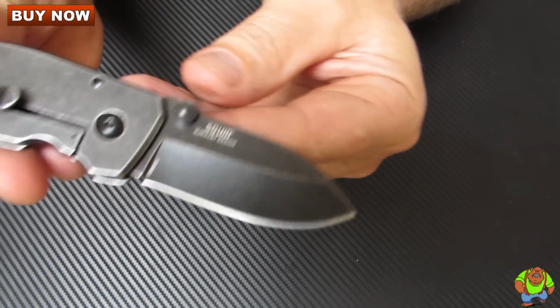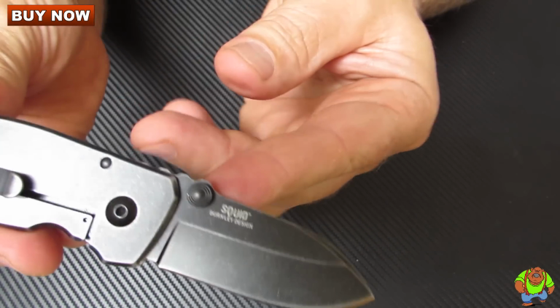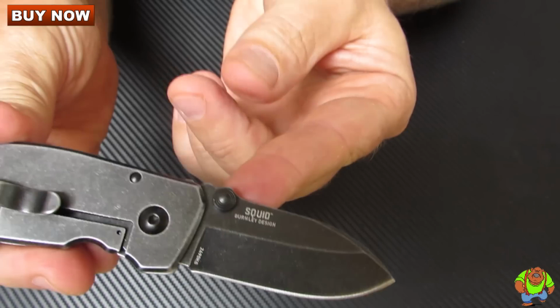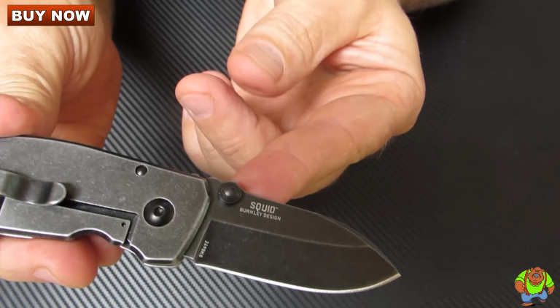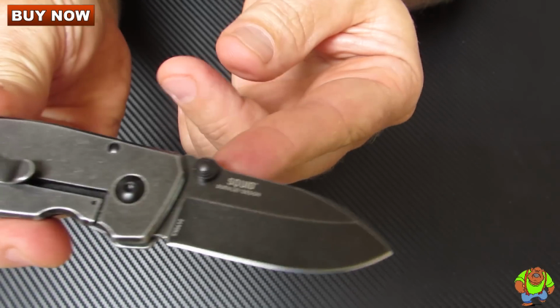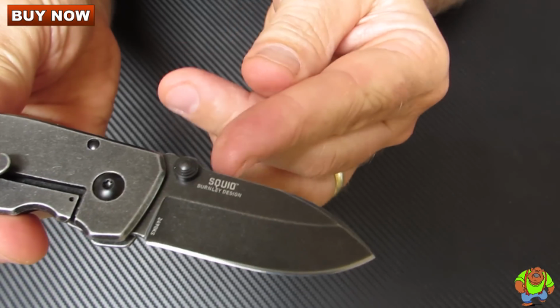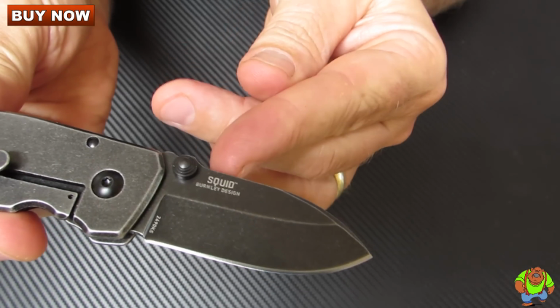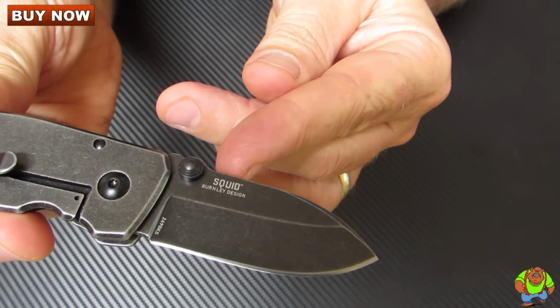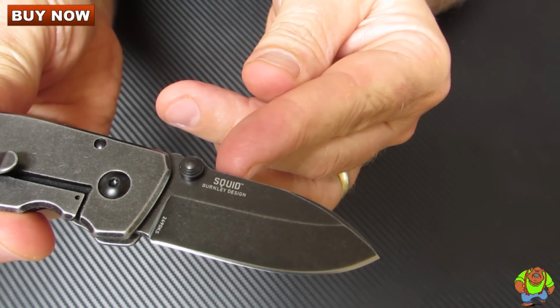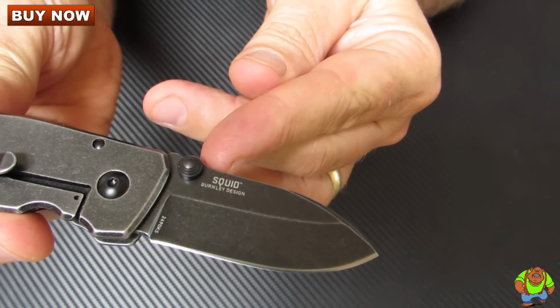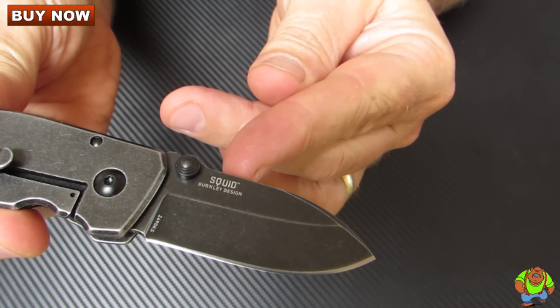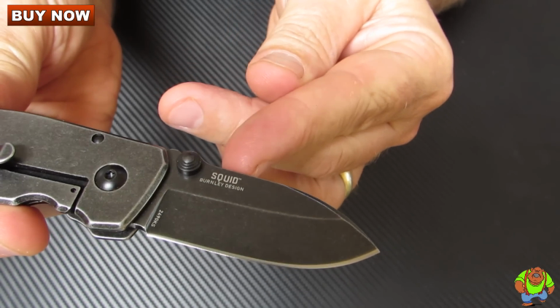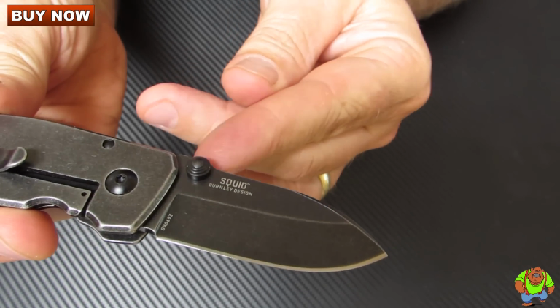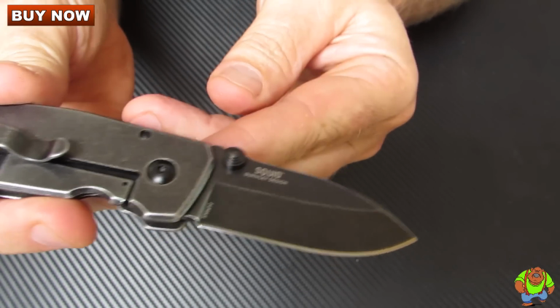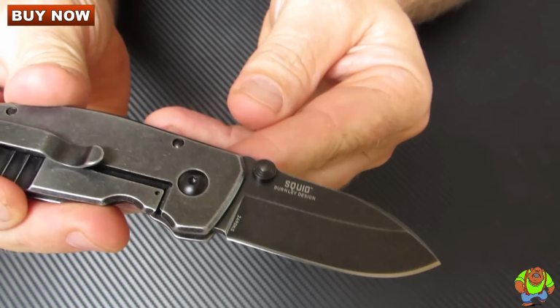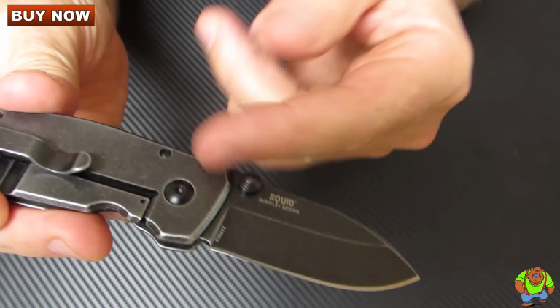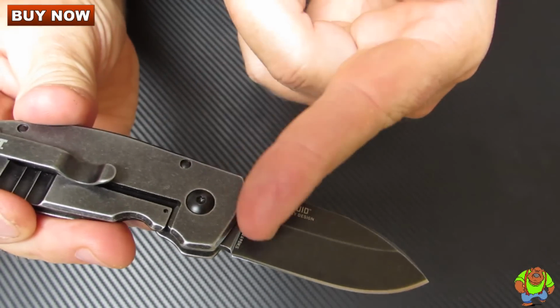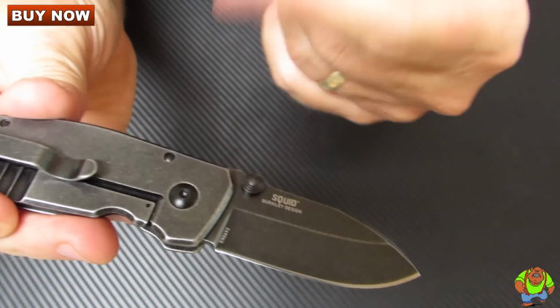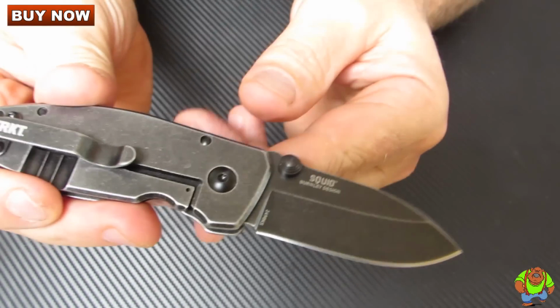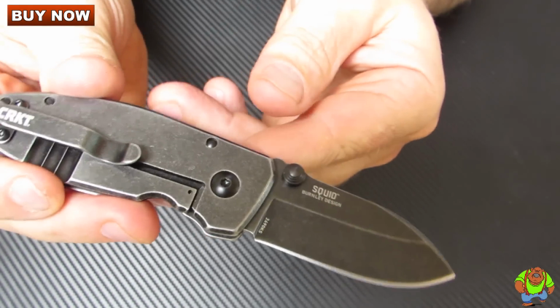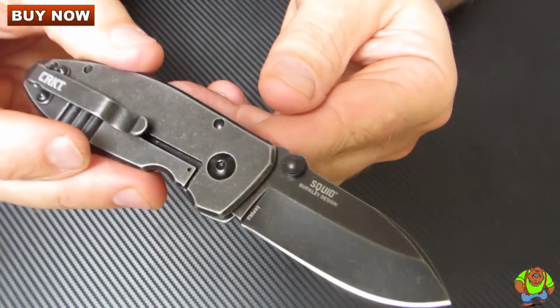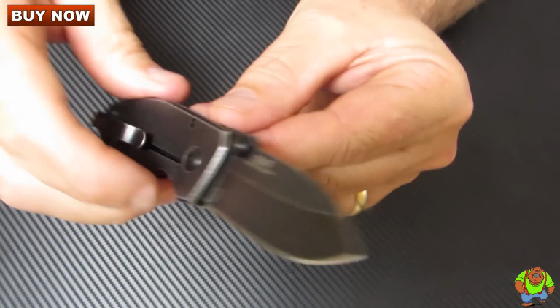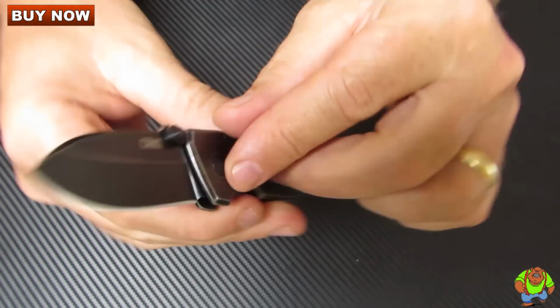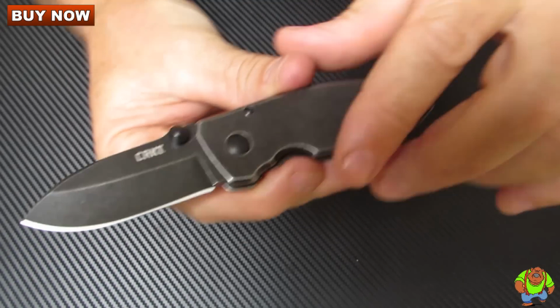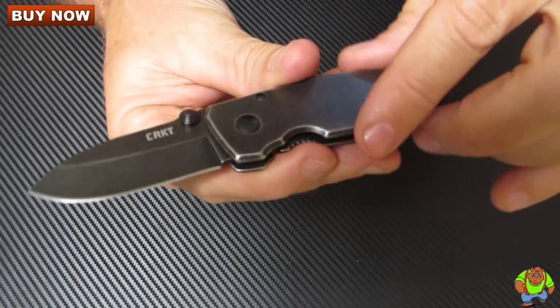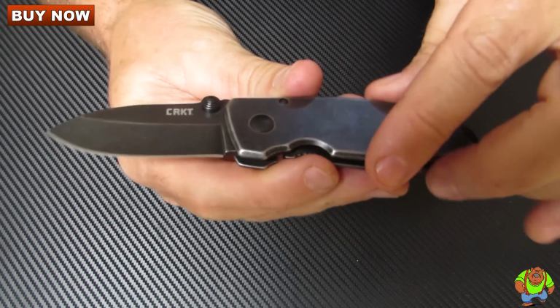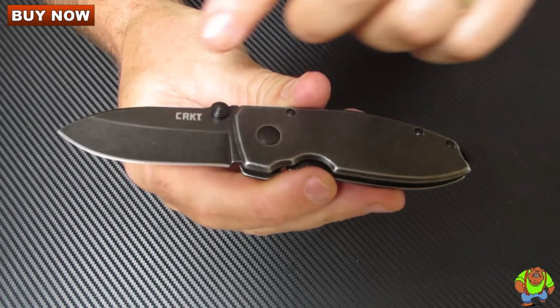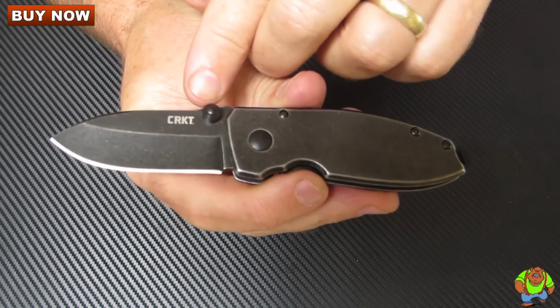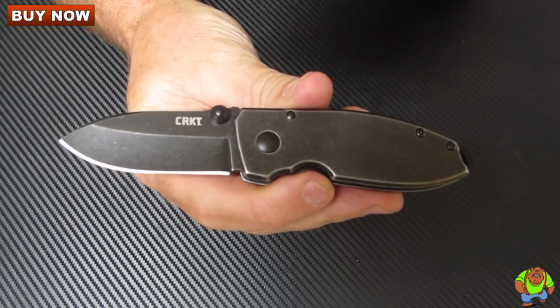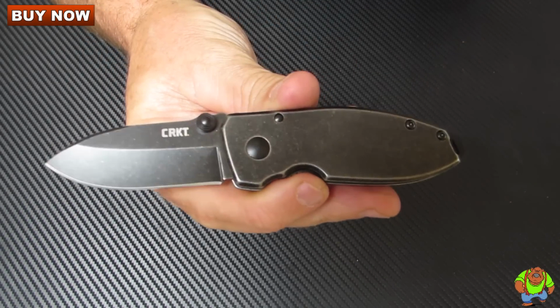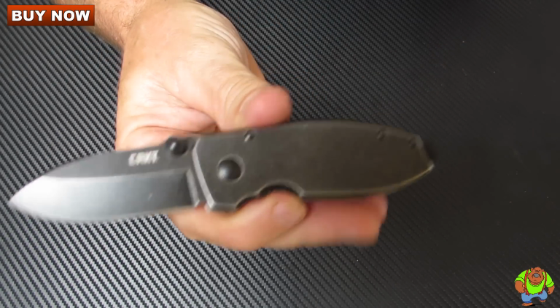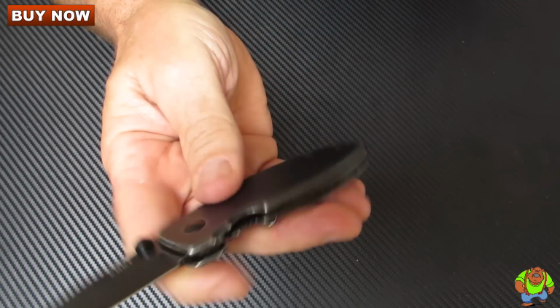This side of the blade has the mark of Squid, Burnley design. CRKT on the opposite side.